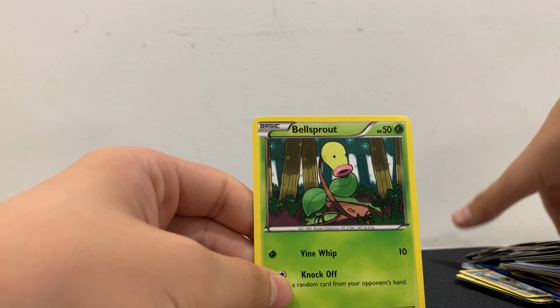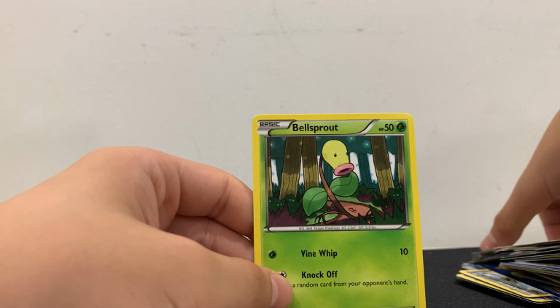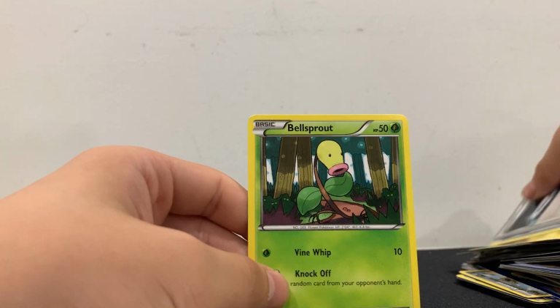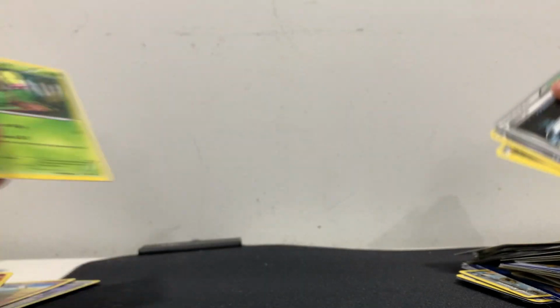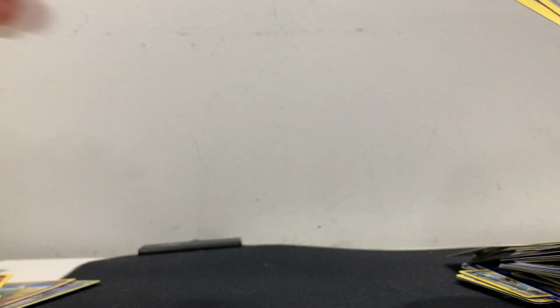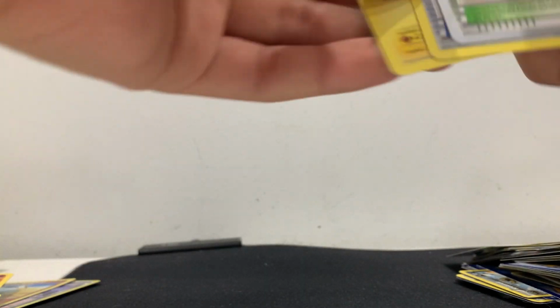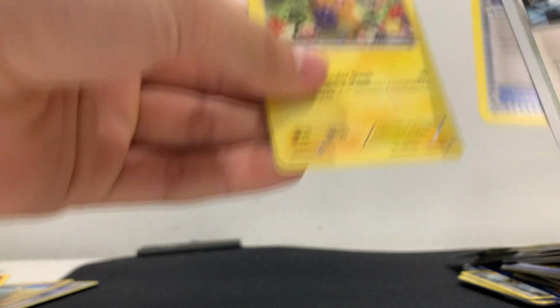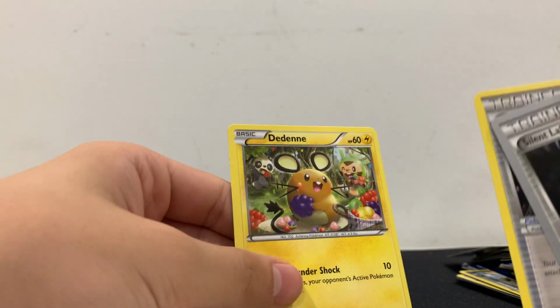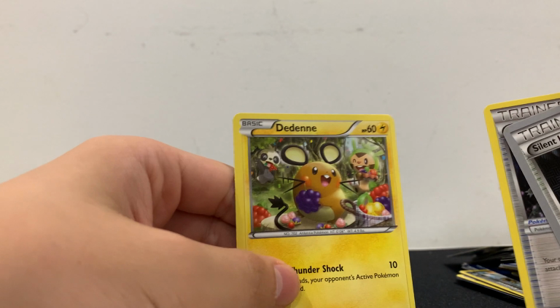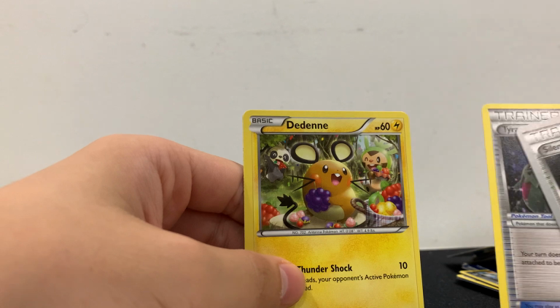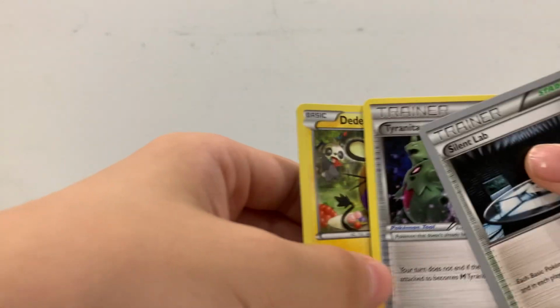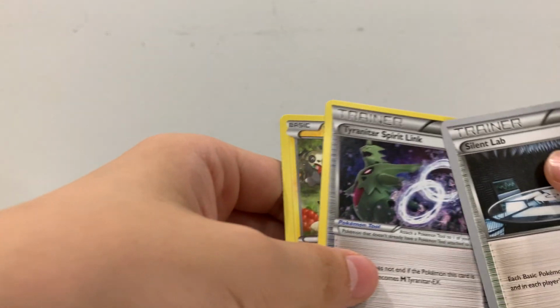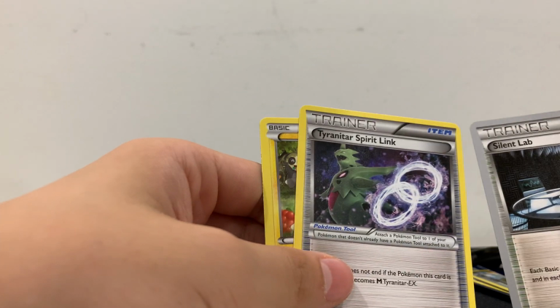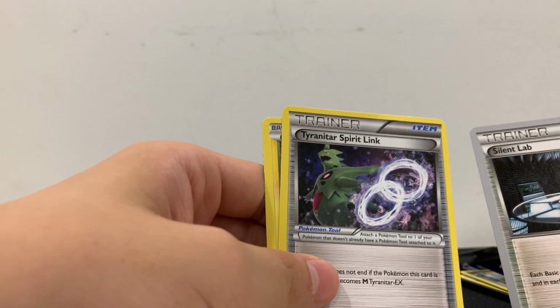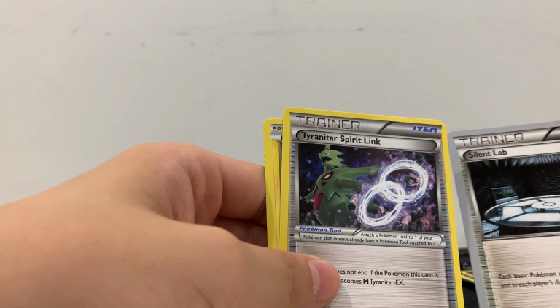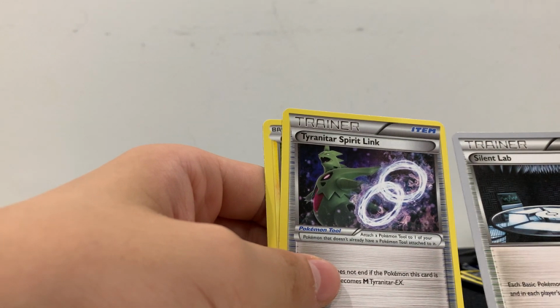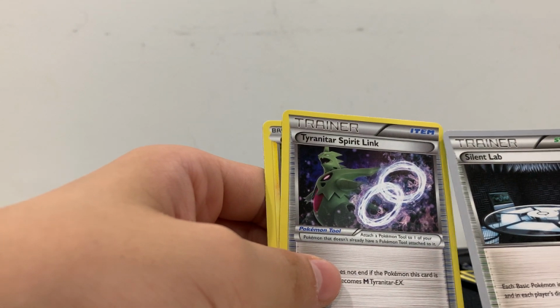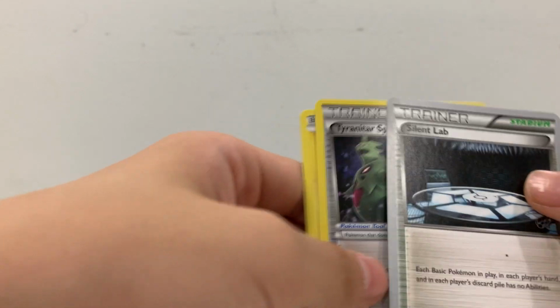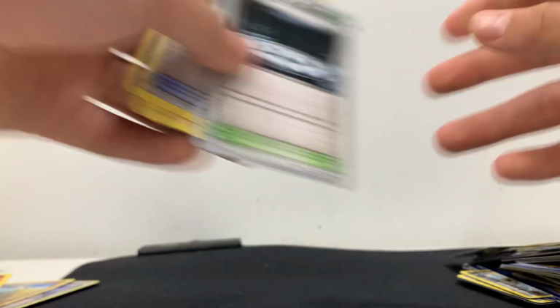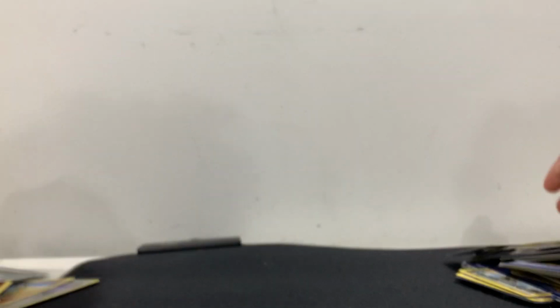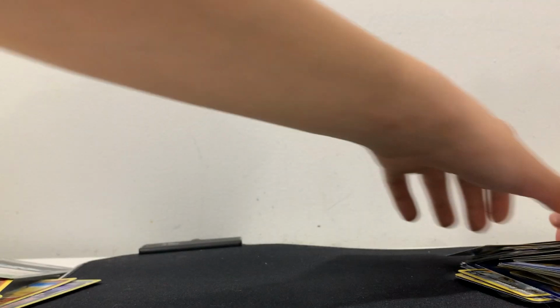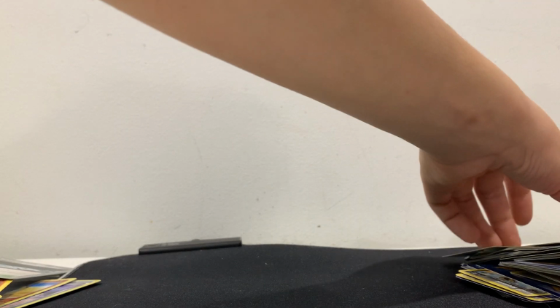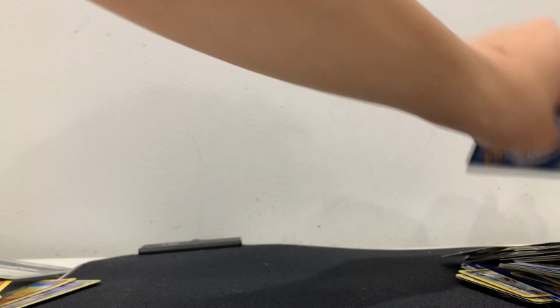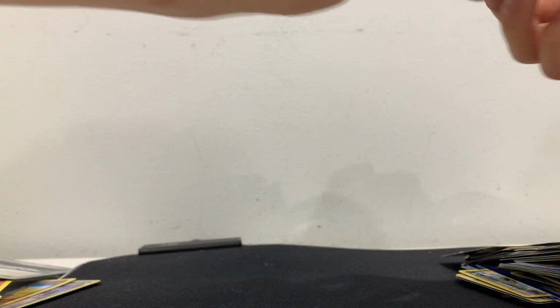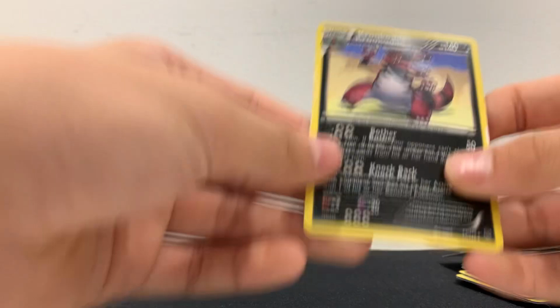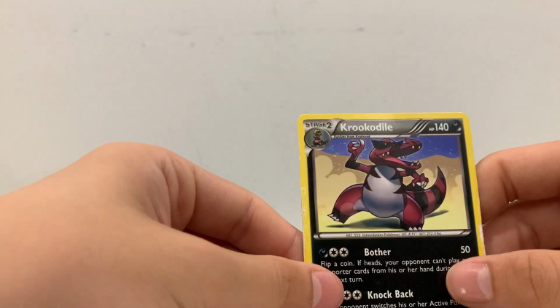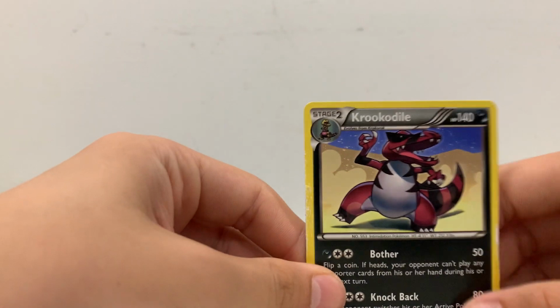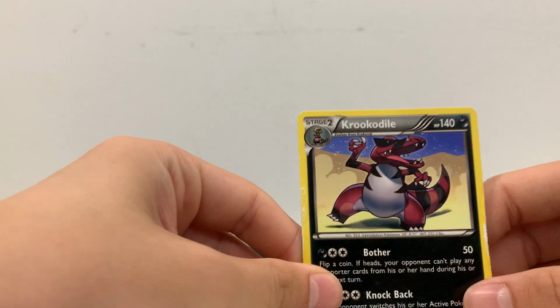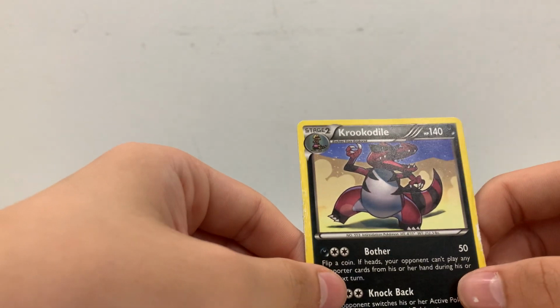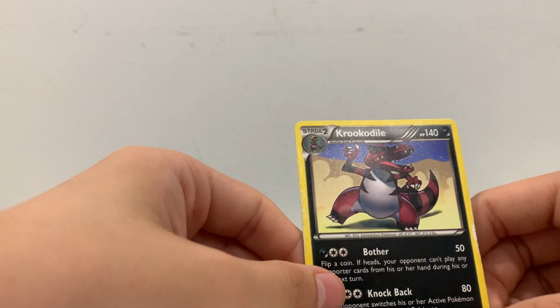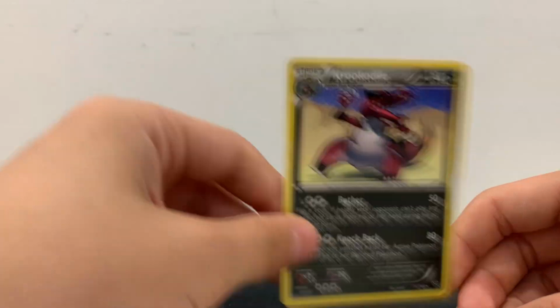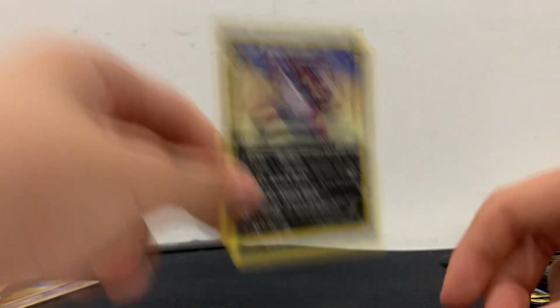Bellsprout. Then an Tyranitar, Spirit Link, and a Silent Lab. Tyranitar is cool. And Krookodile — pretty nice.